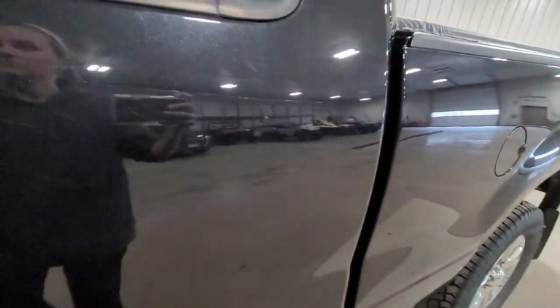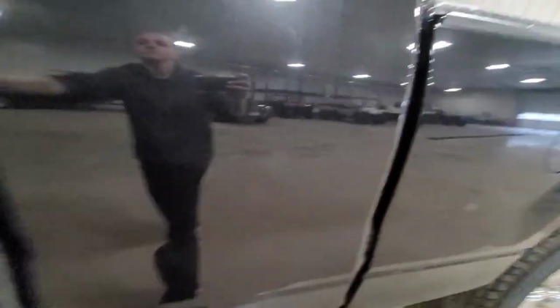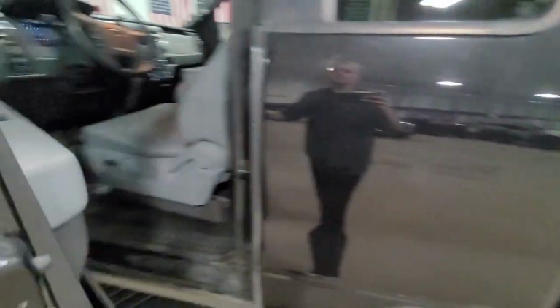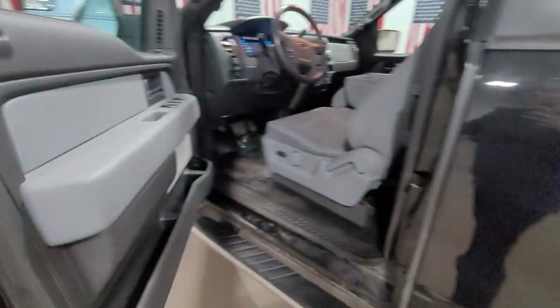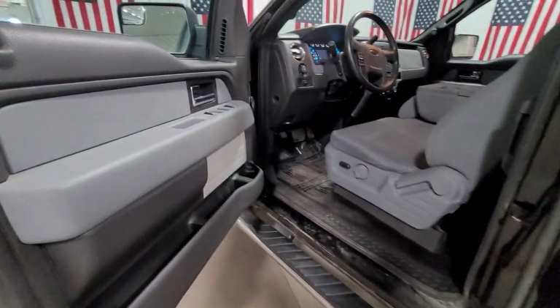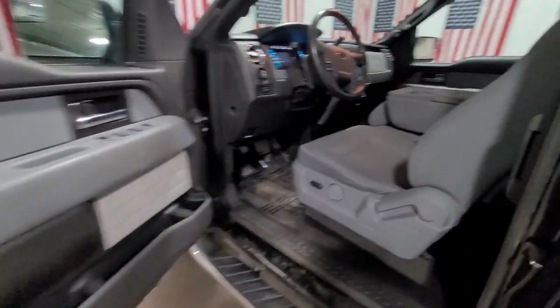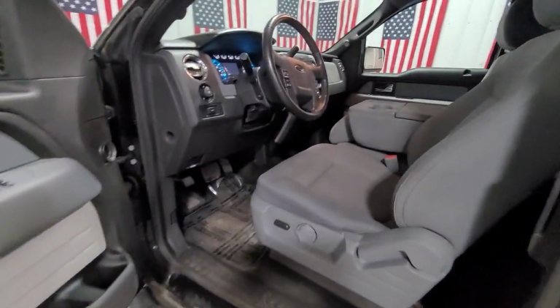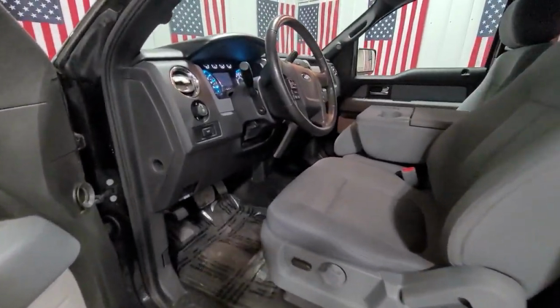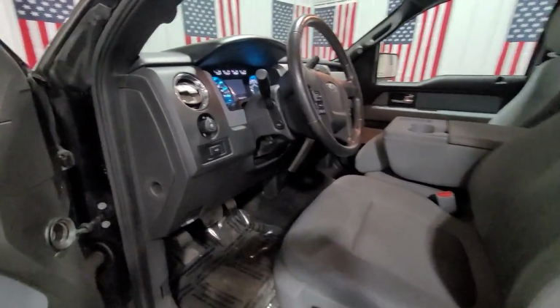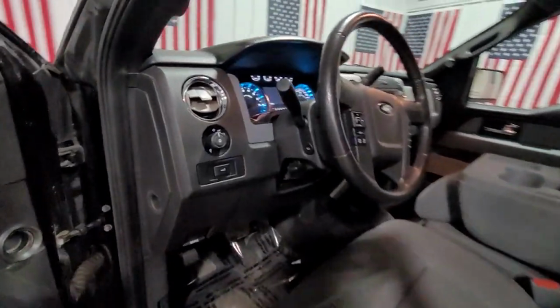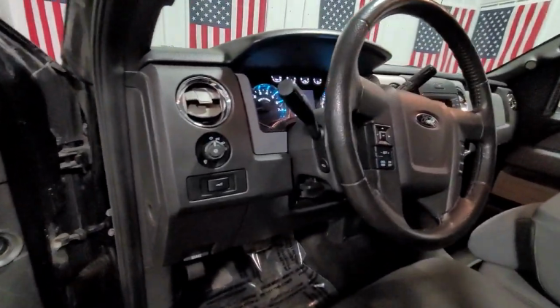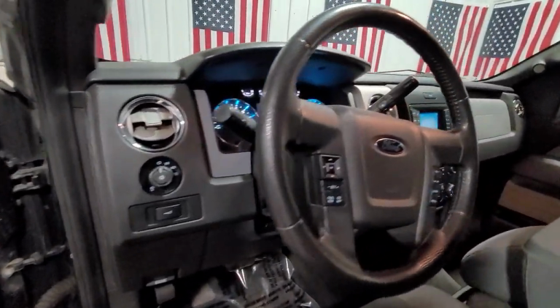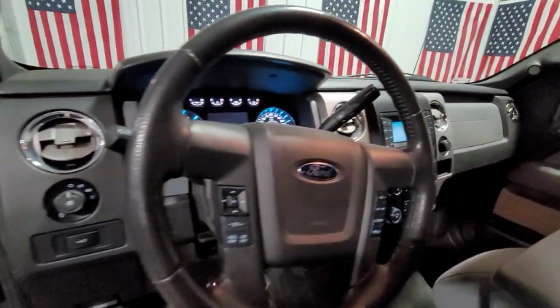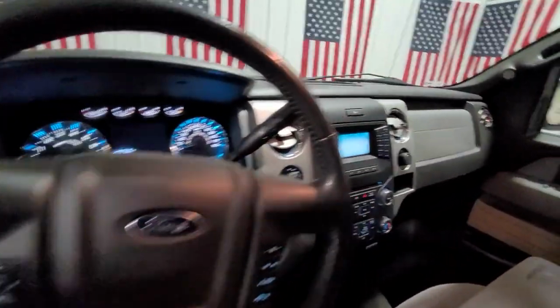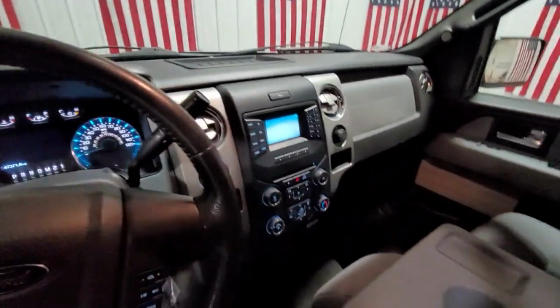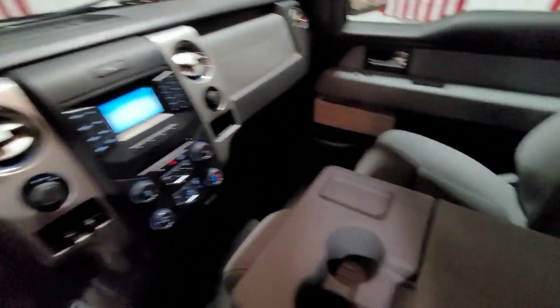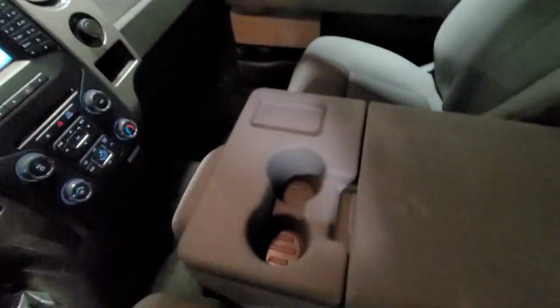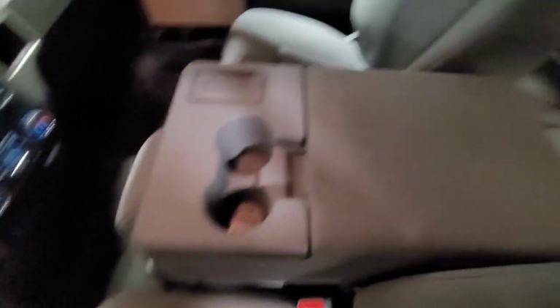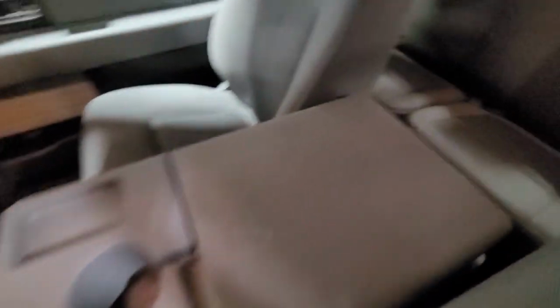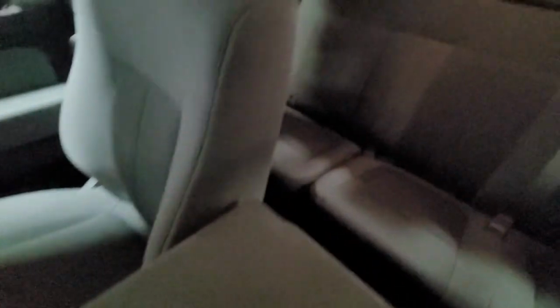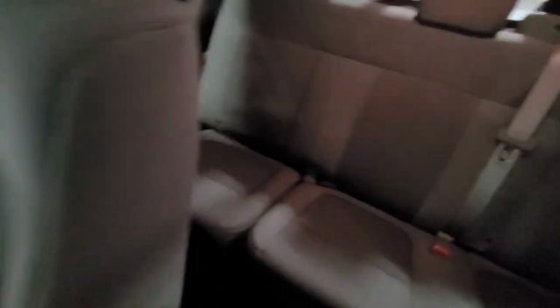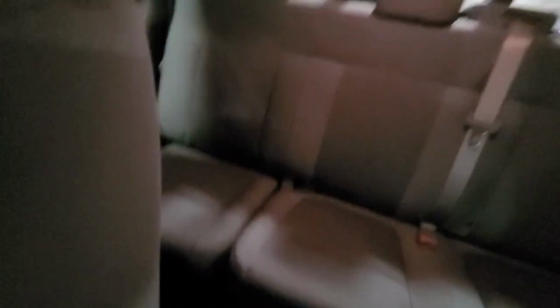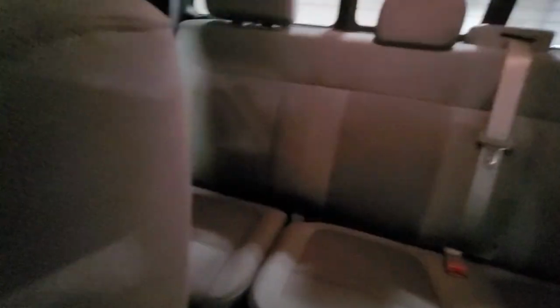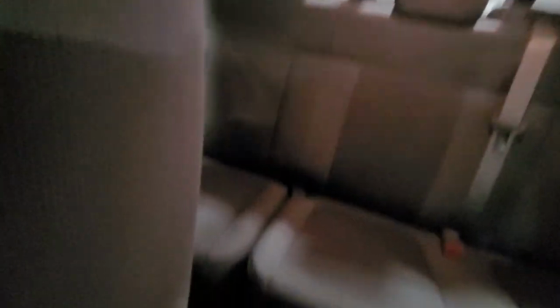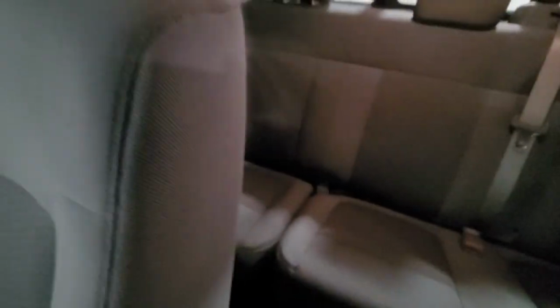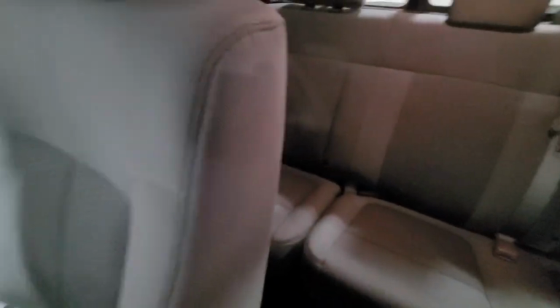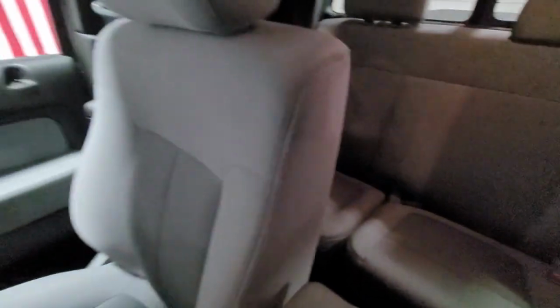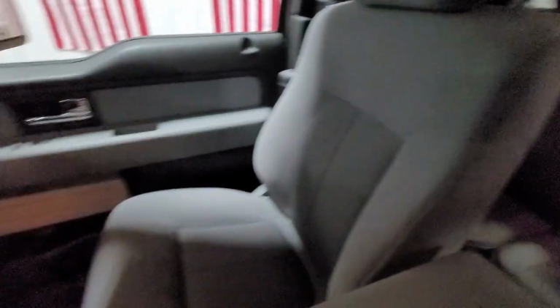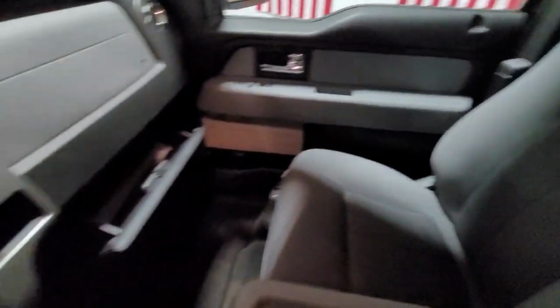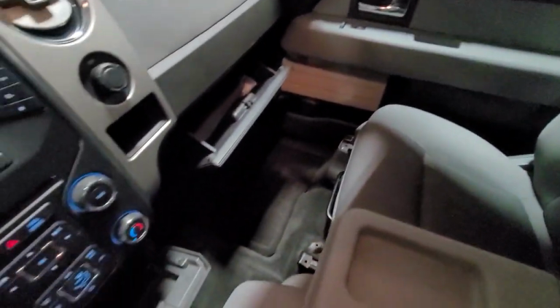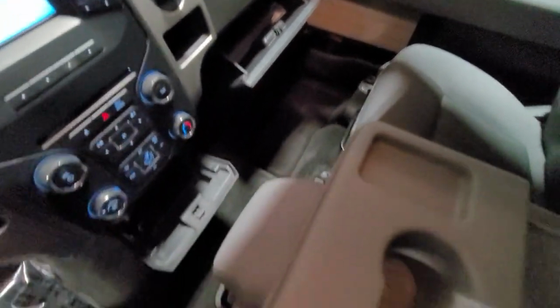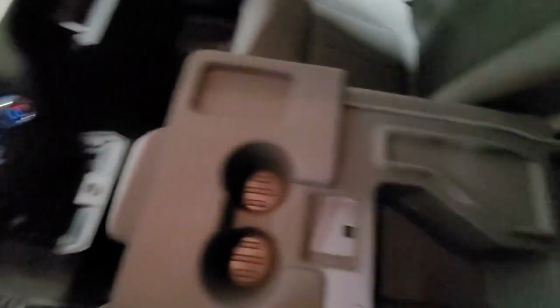Keyless entry, four-wheel drive, fog lamps, aluminum wheels, Bluetooth connection, steering wheel audio controls, passenger adjustable lumbar, stability control, split bench seat, pass-through rear seat.